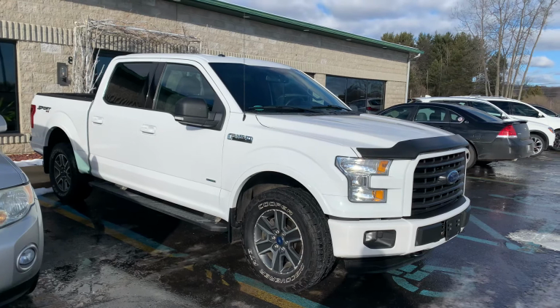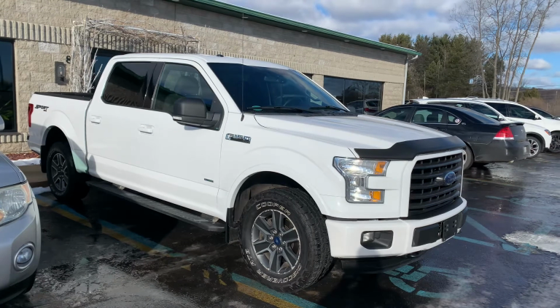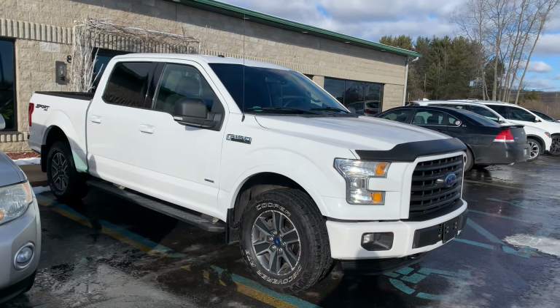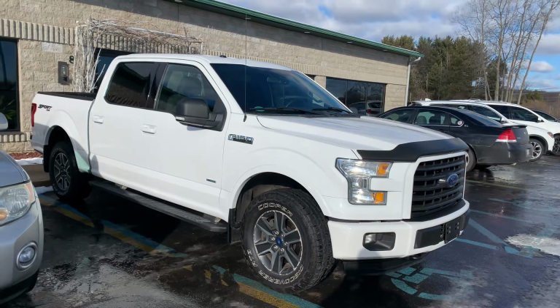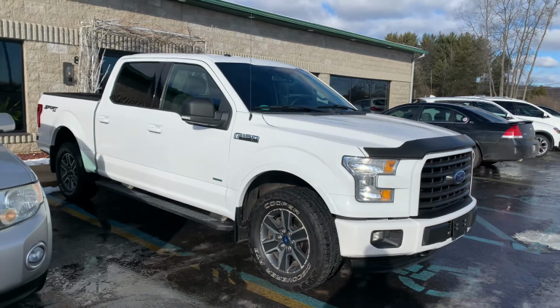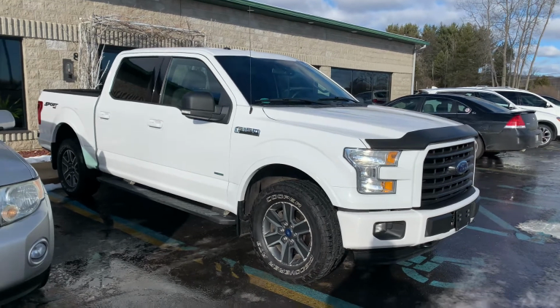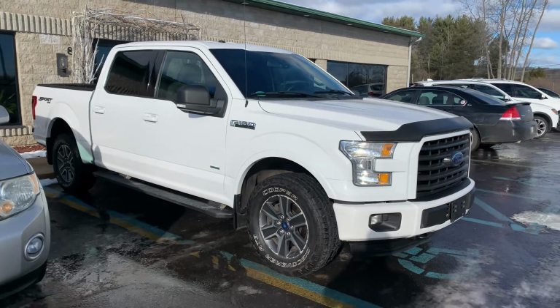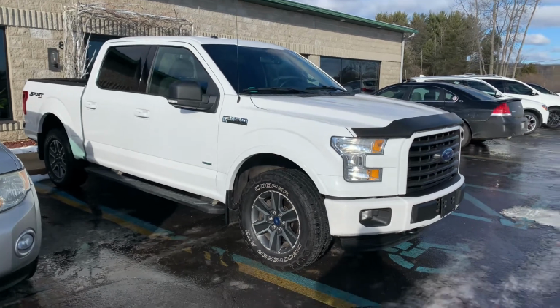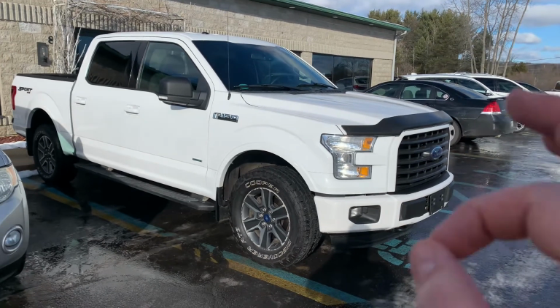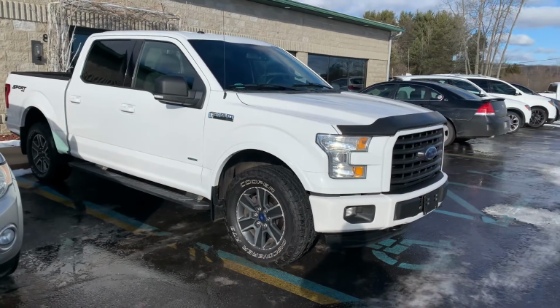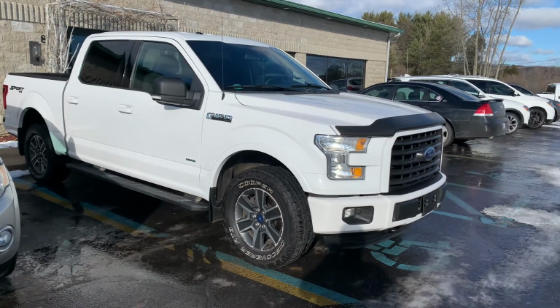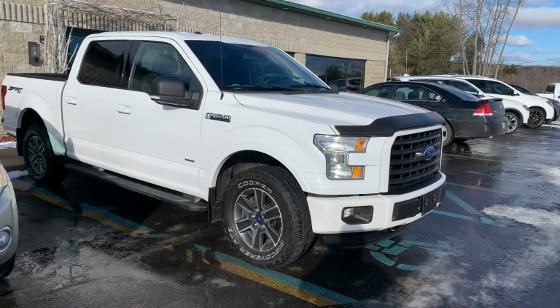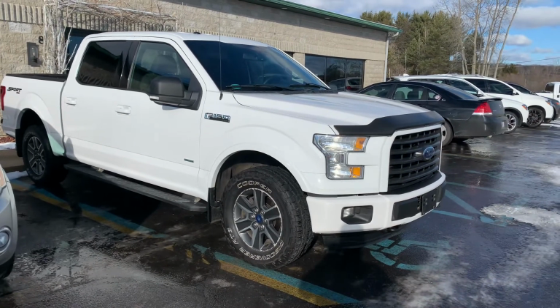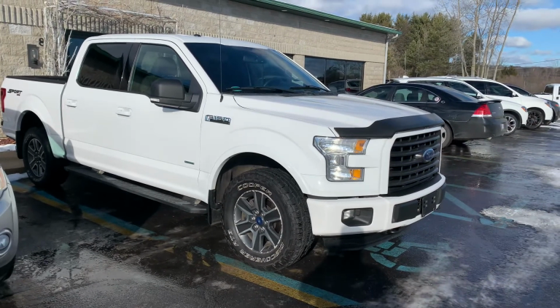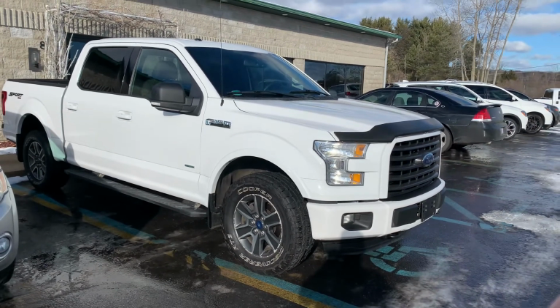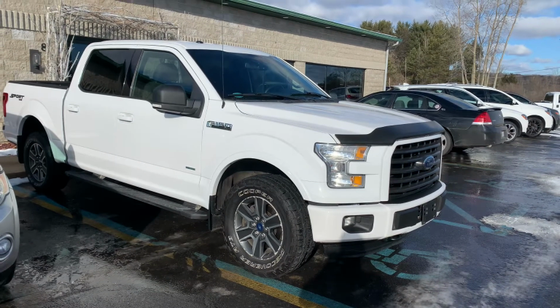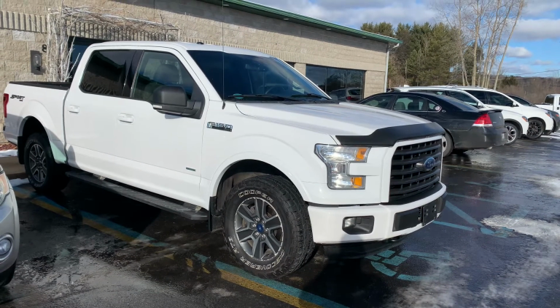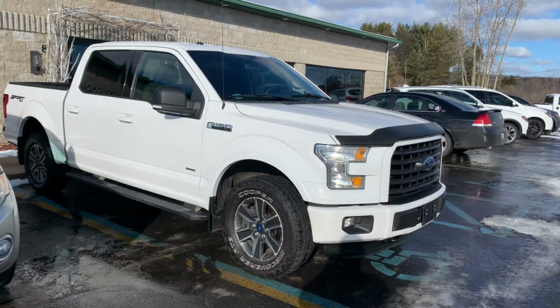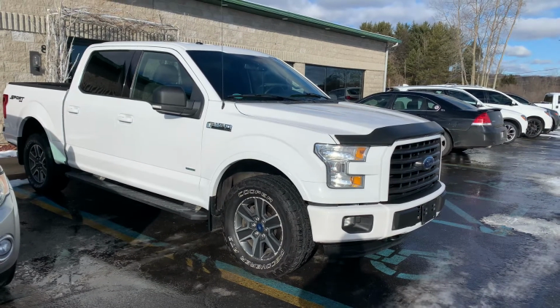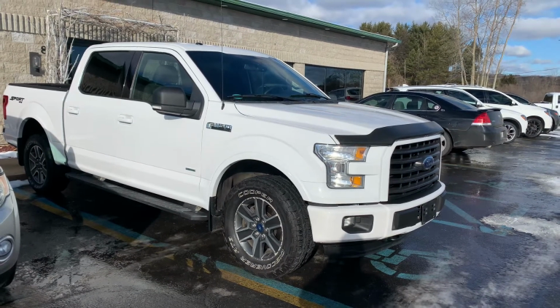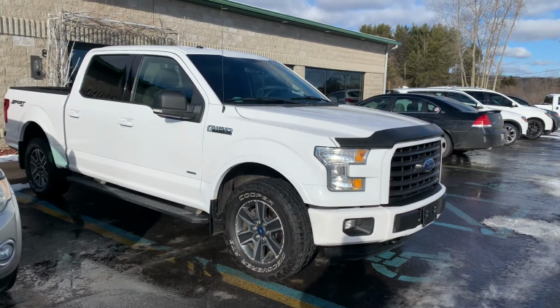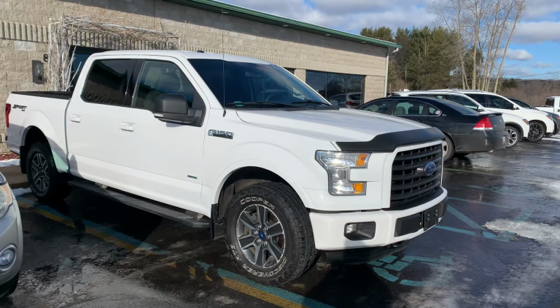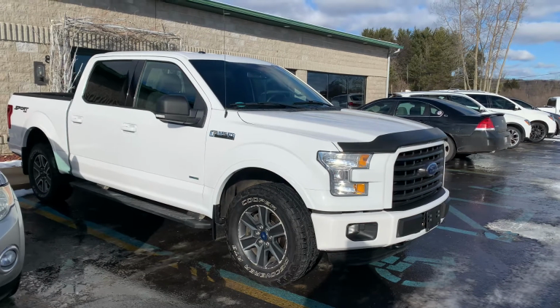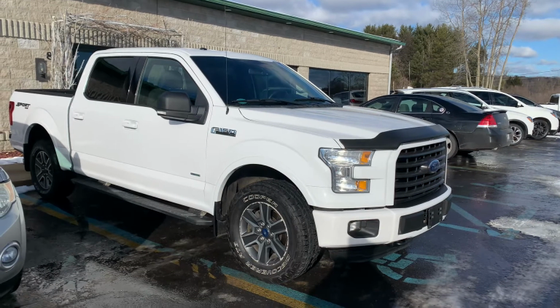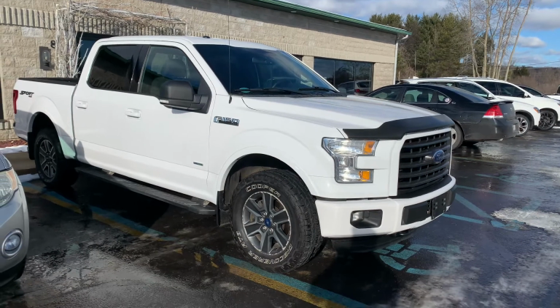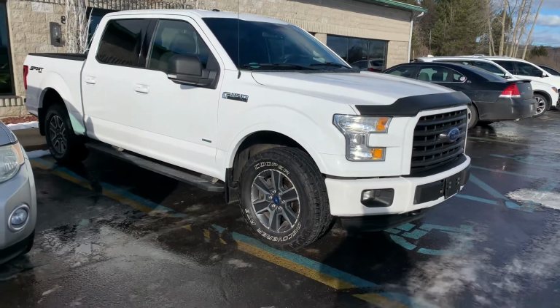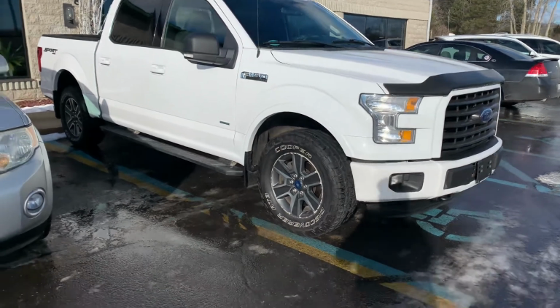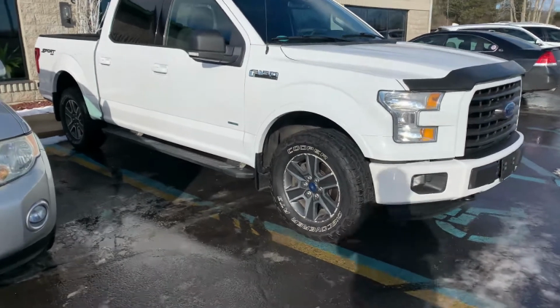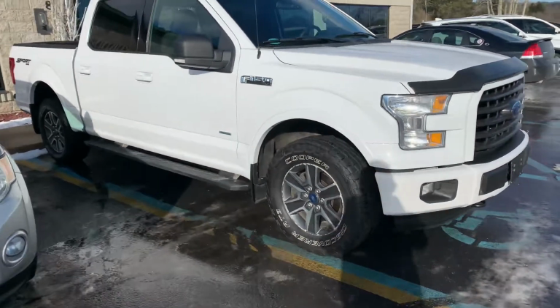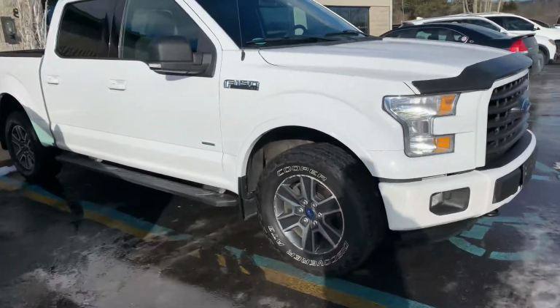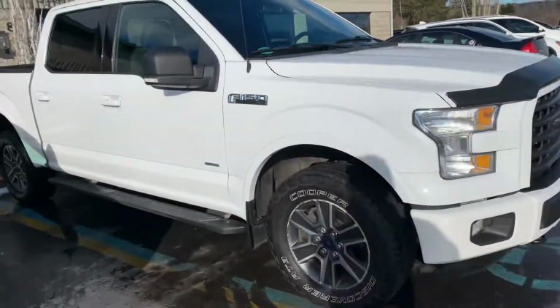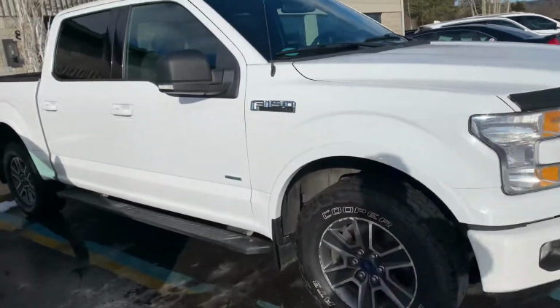Satellite radio, 160,000 miles, highway driven. It is in immaculate condition. This is a highway rider.